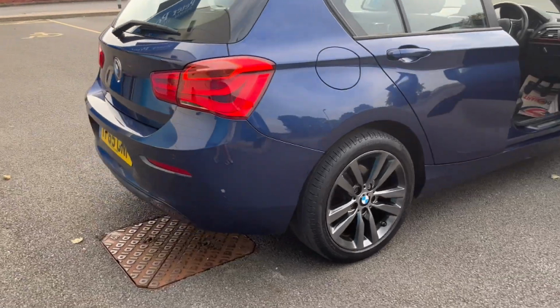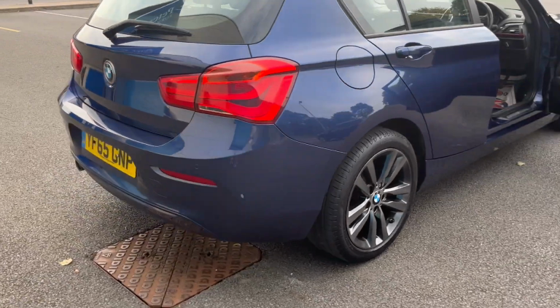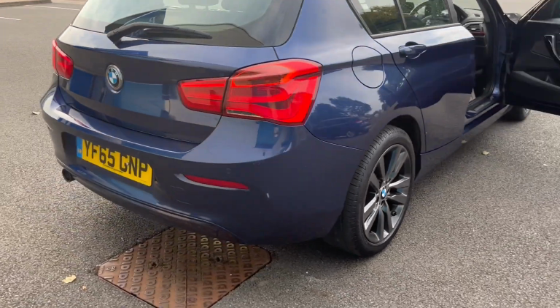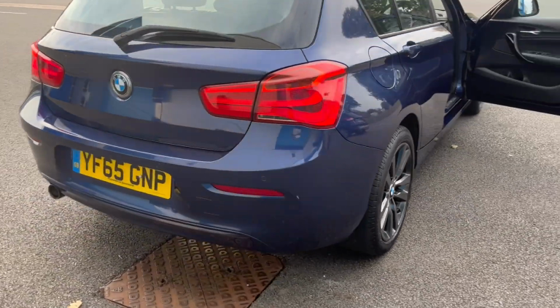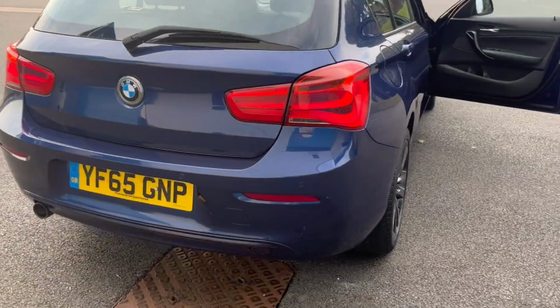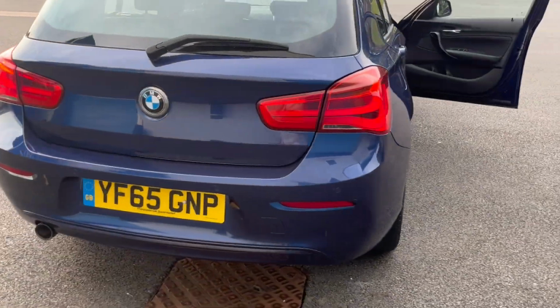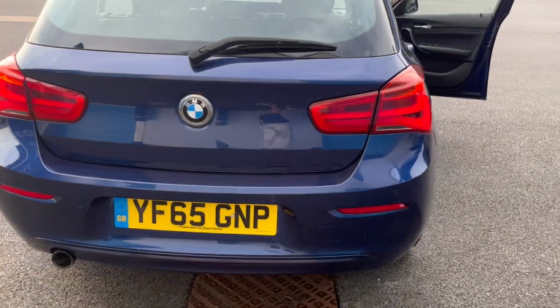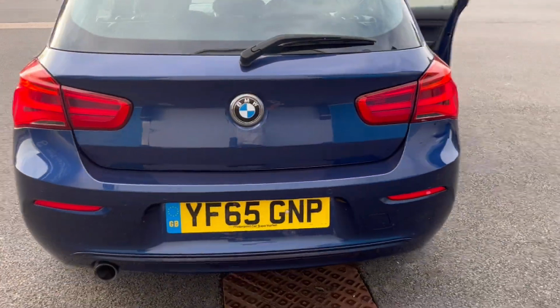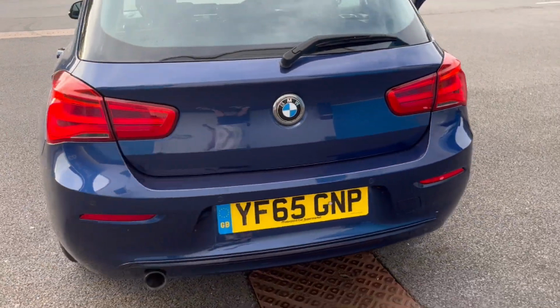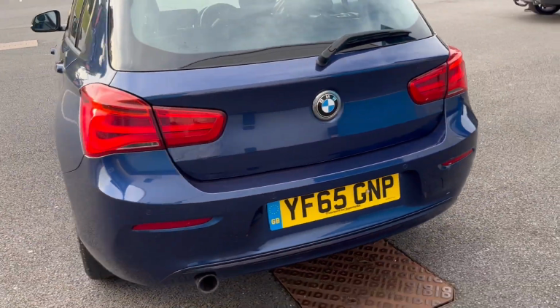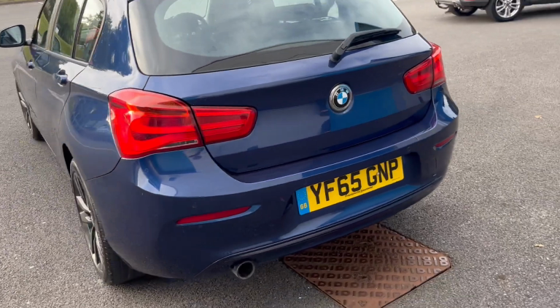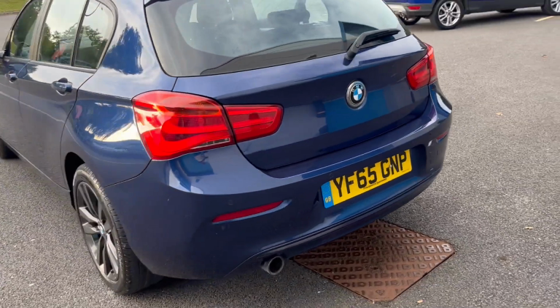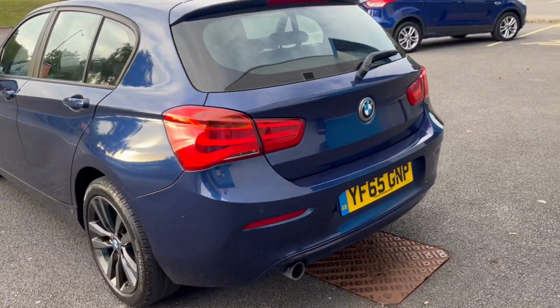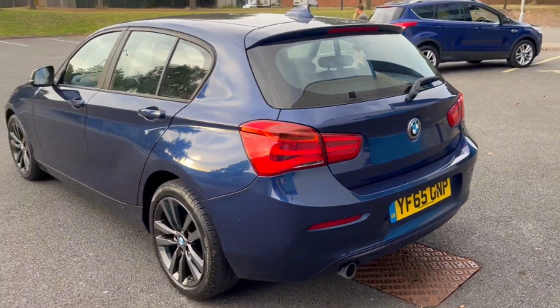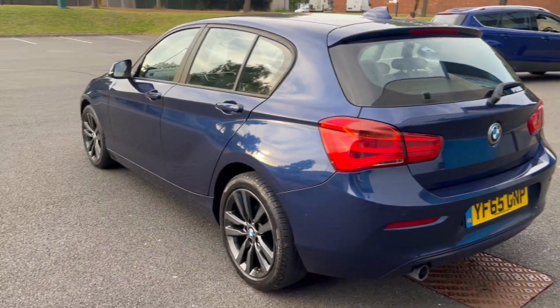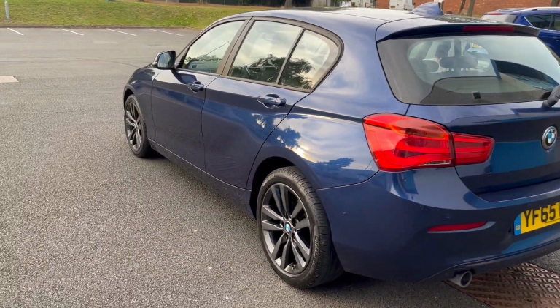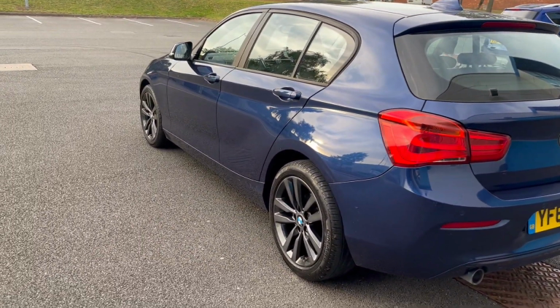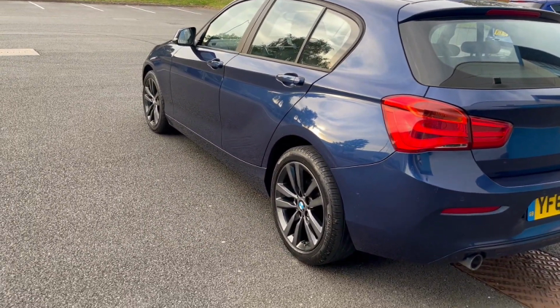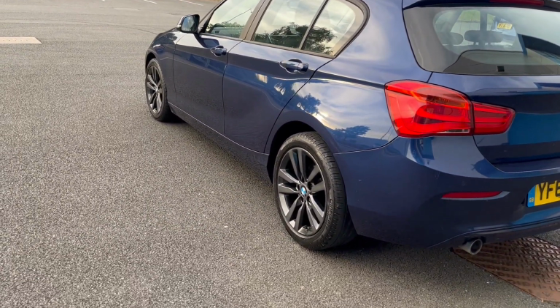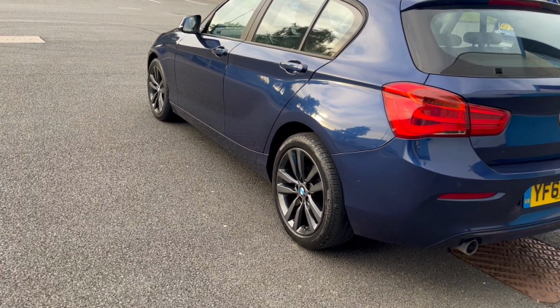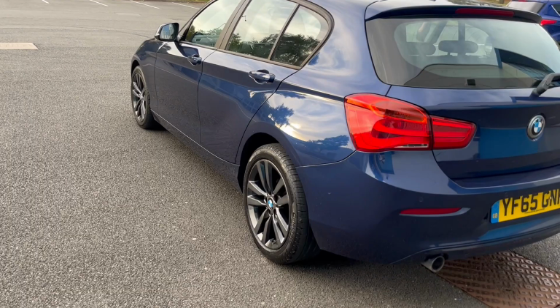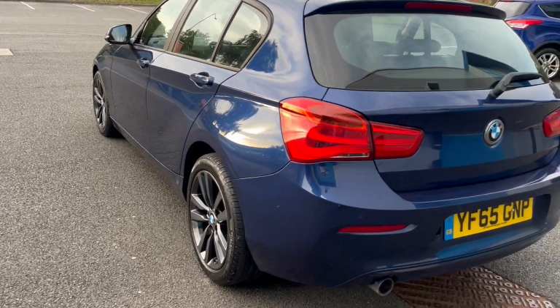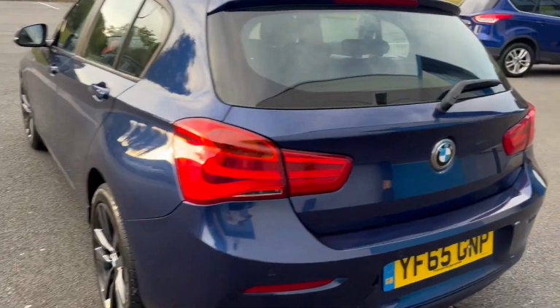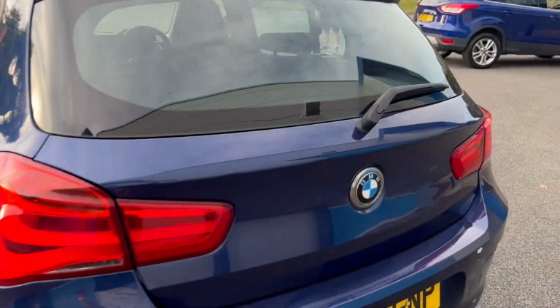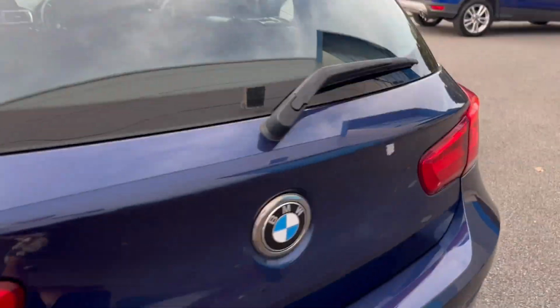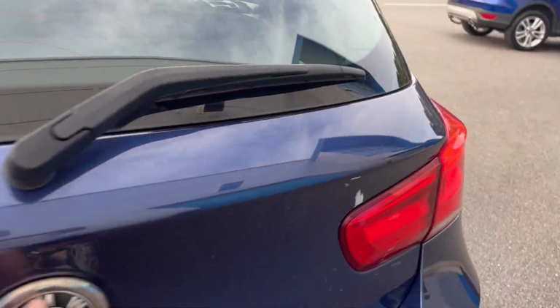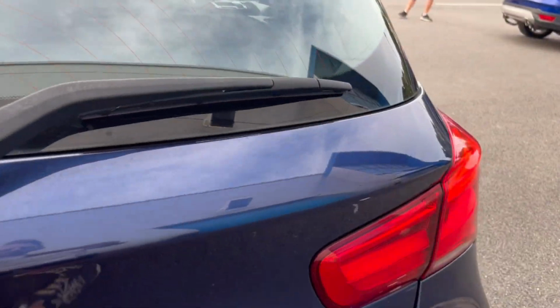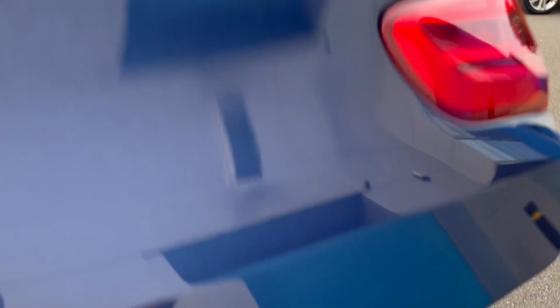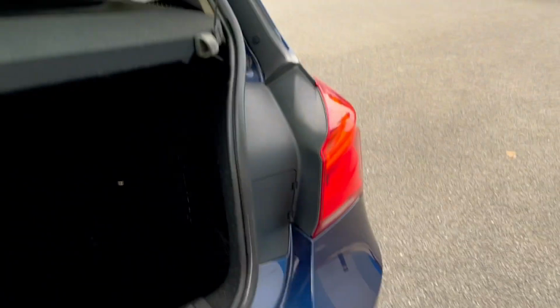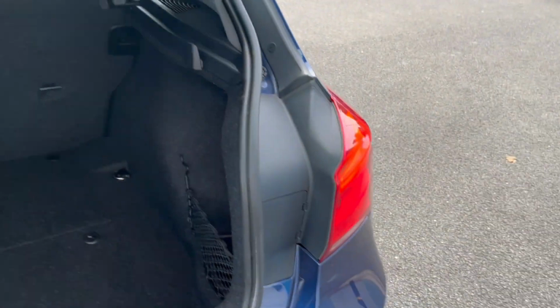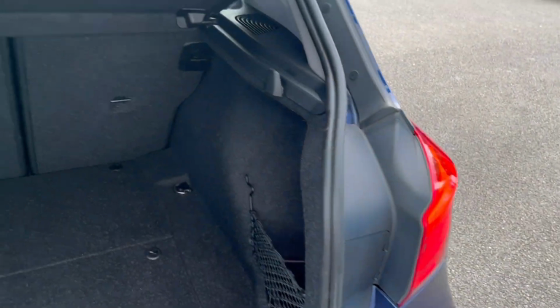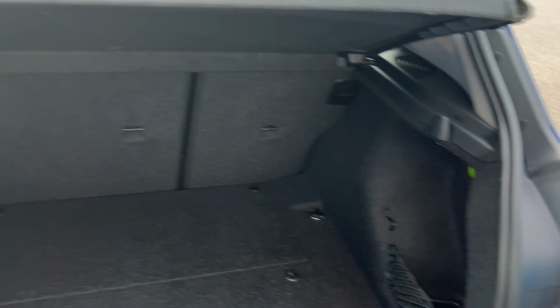It's got rear park sensors. It's the facelift model with the different rear end. Boot area is in lovely condition.